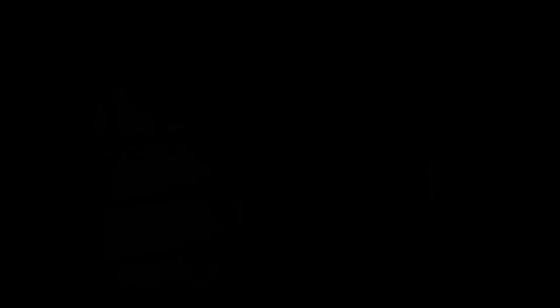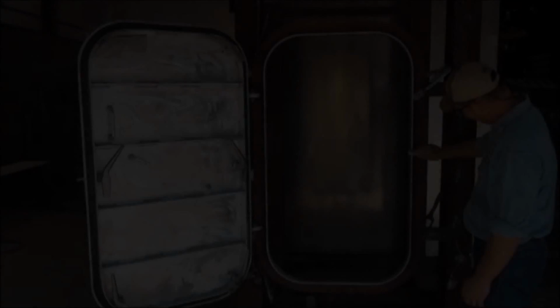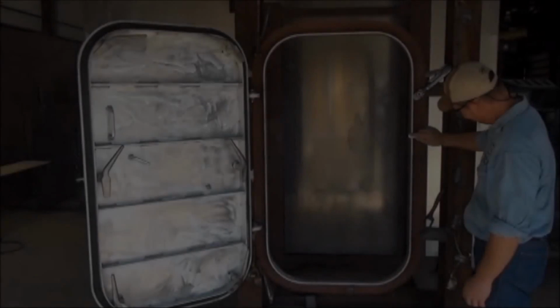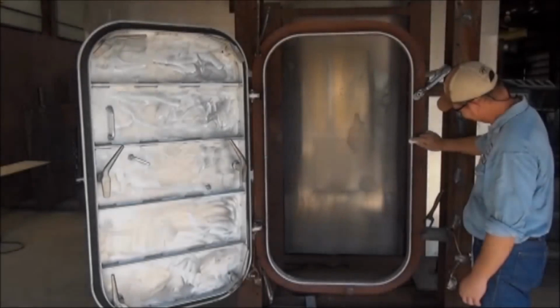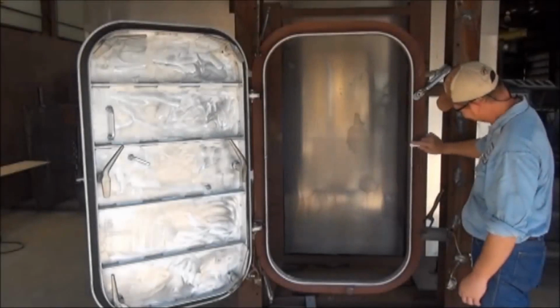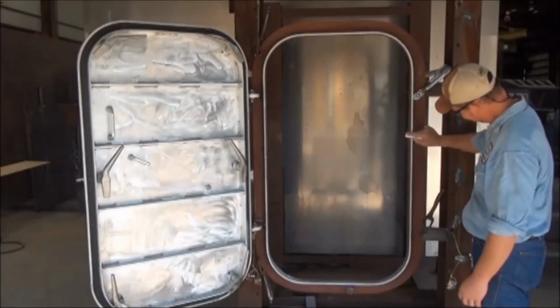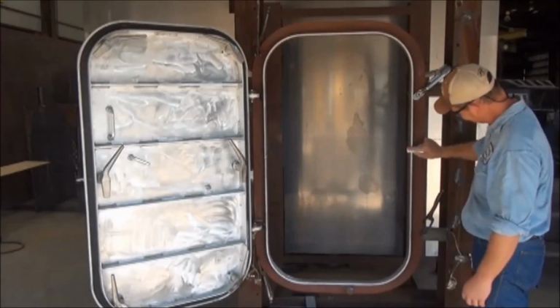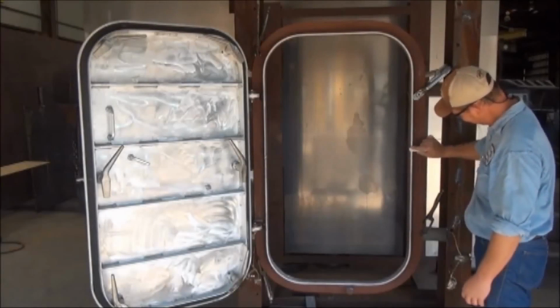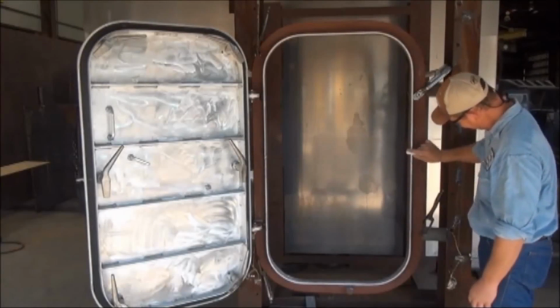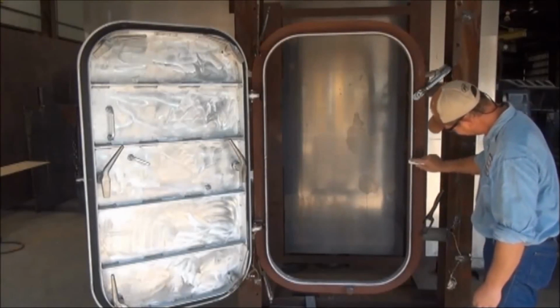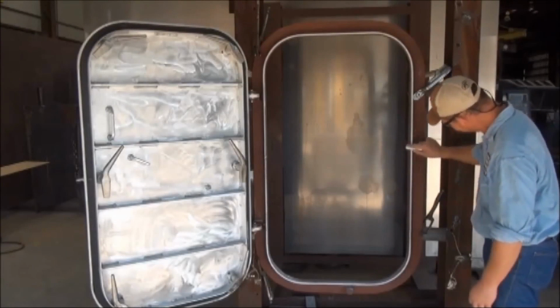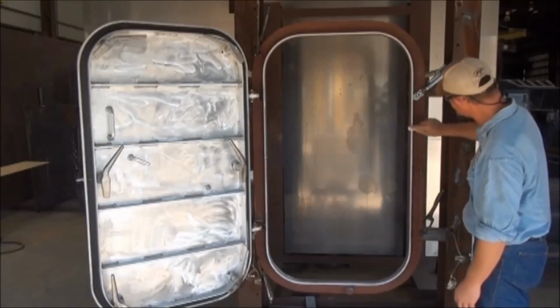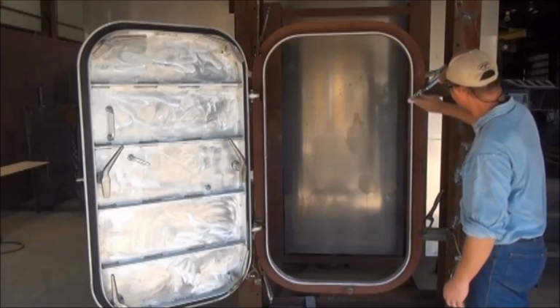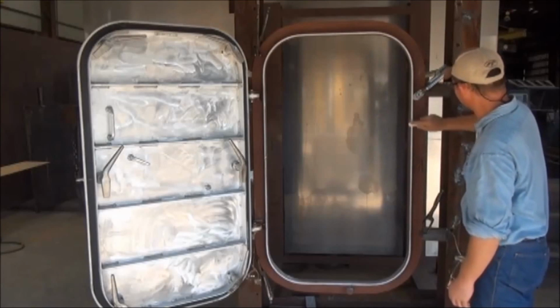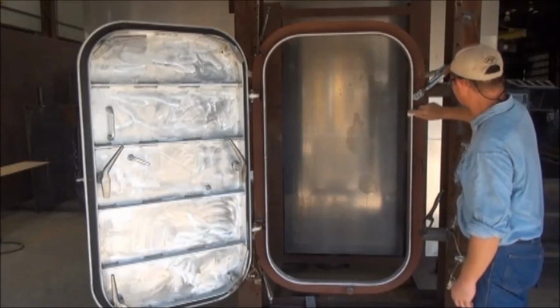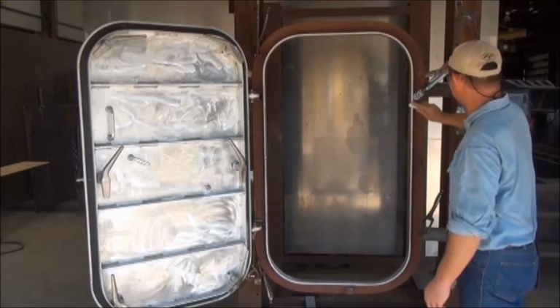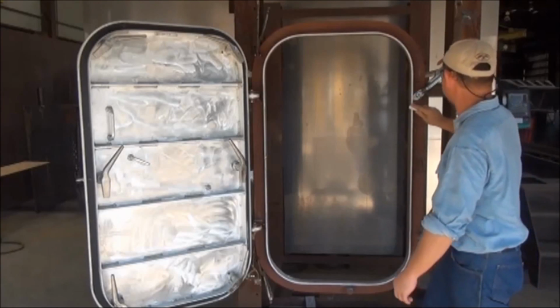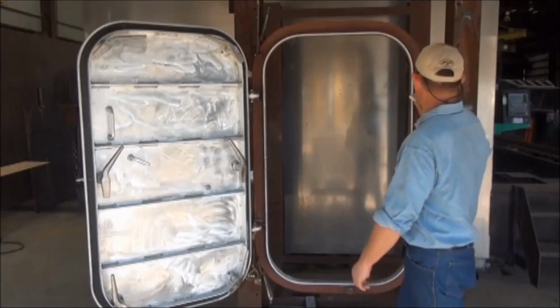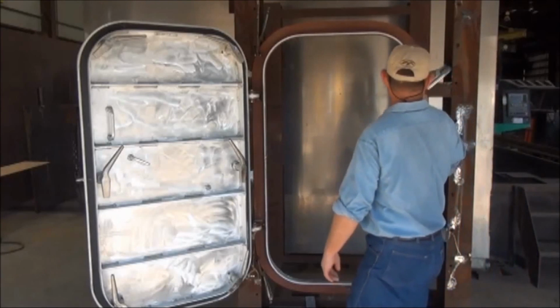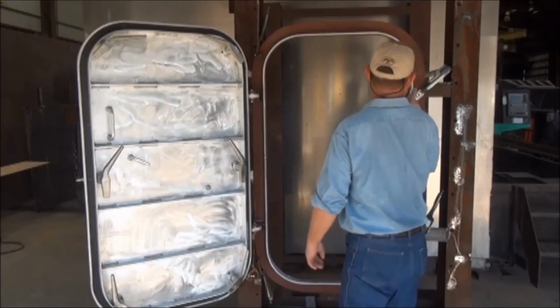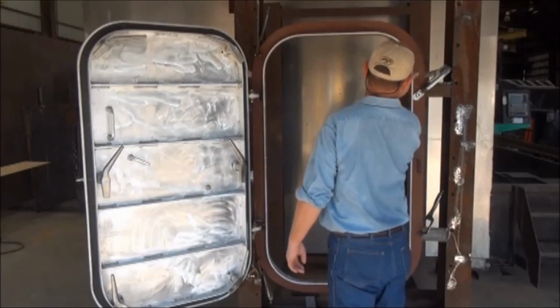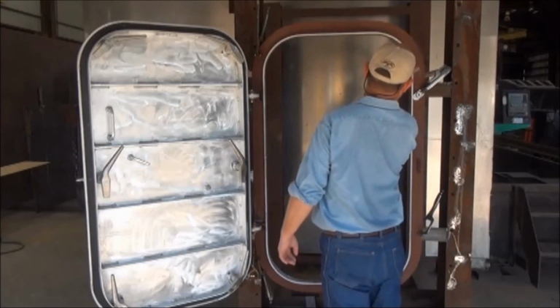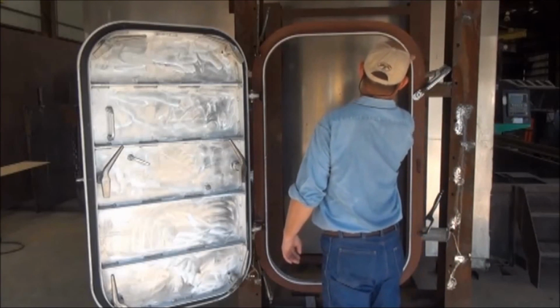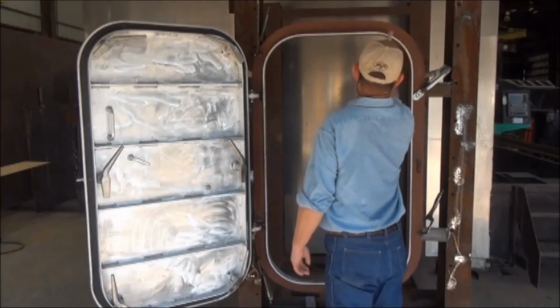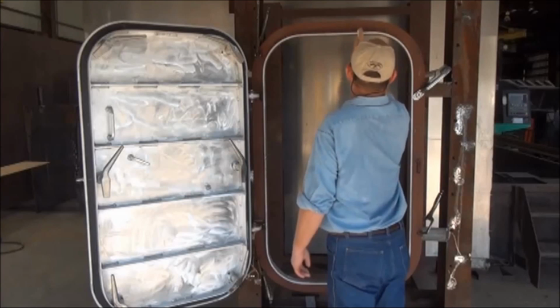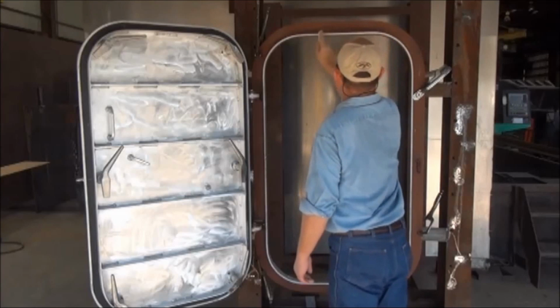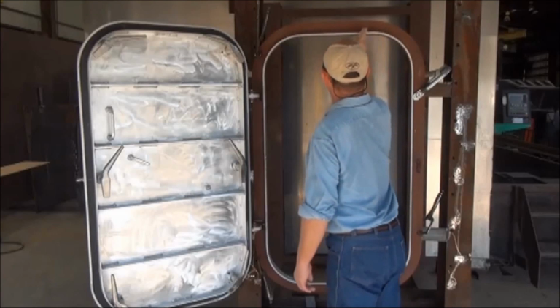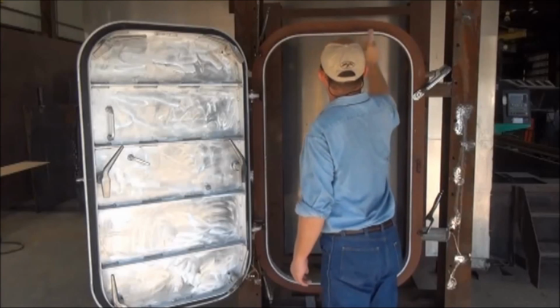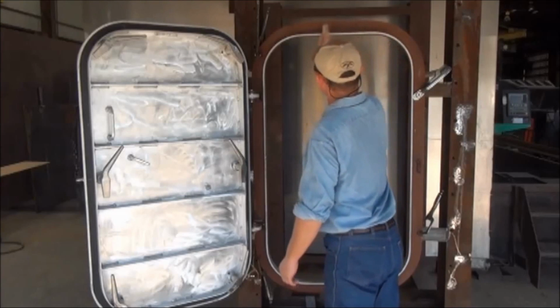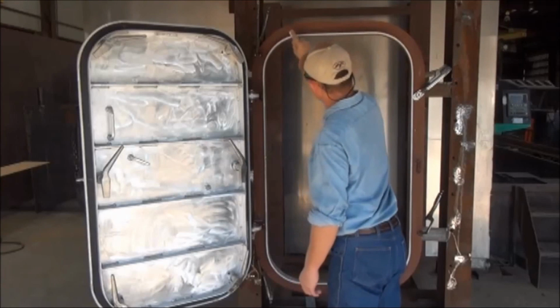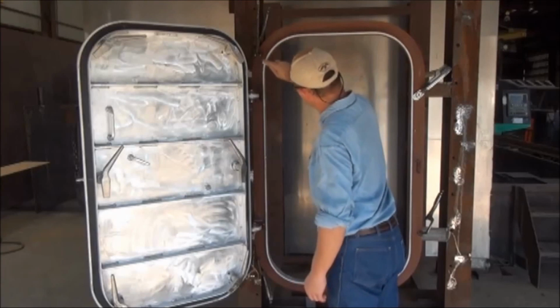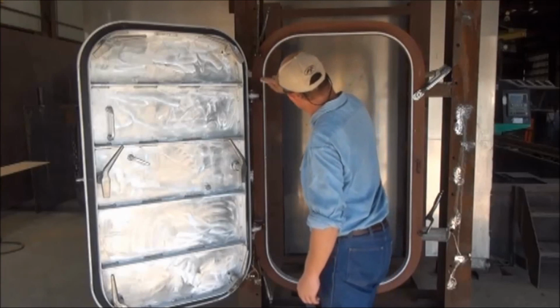This video demonstrates how to ensure a proper seal on a type 102 individually dogged watertight door. Even compression of the door gasket is vital to ensure that the door operates as designed.